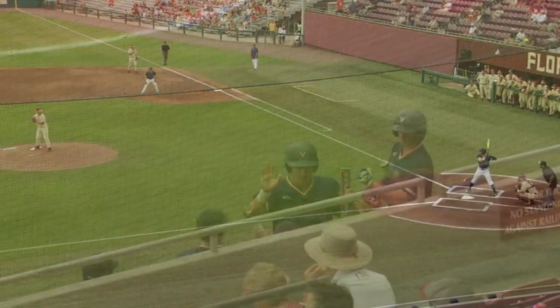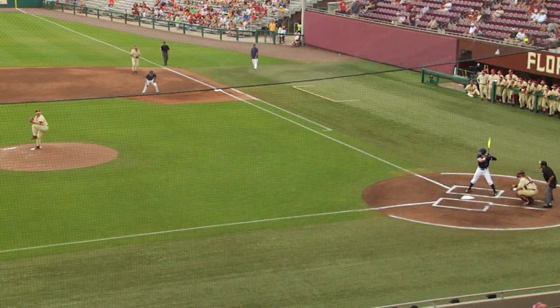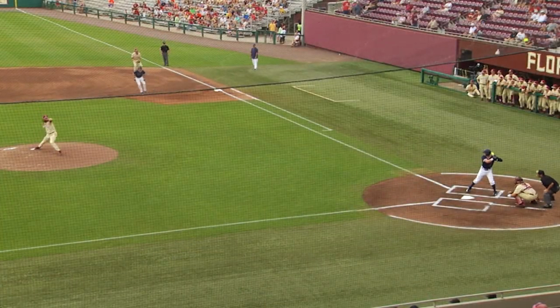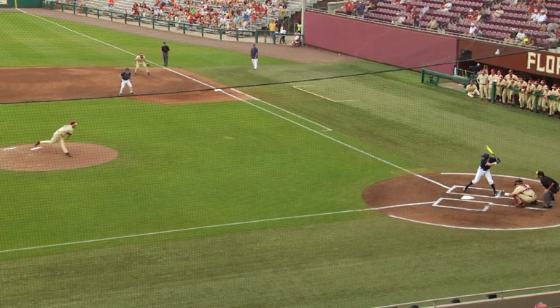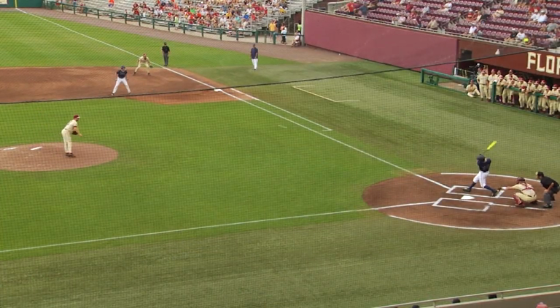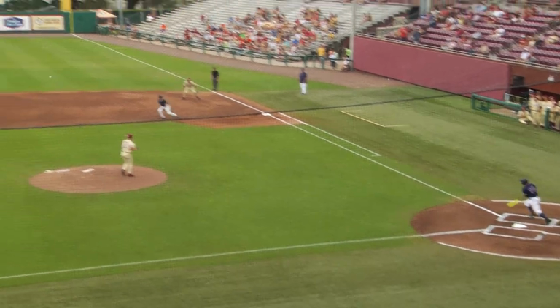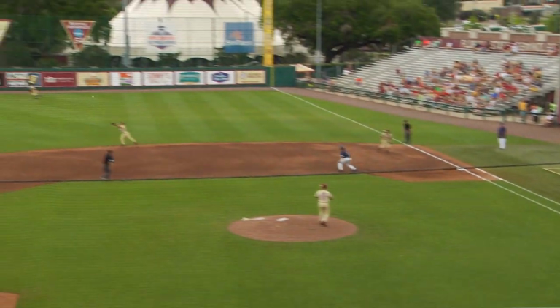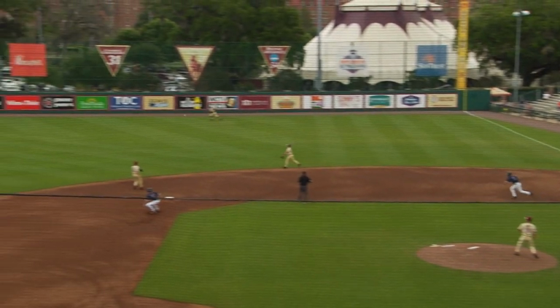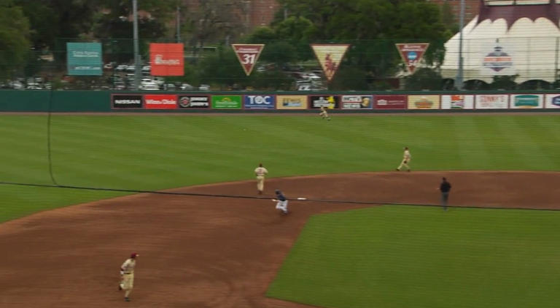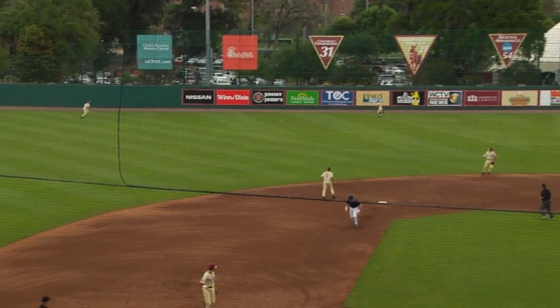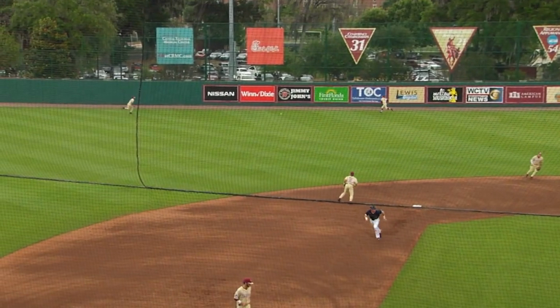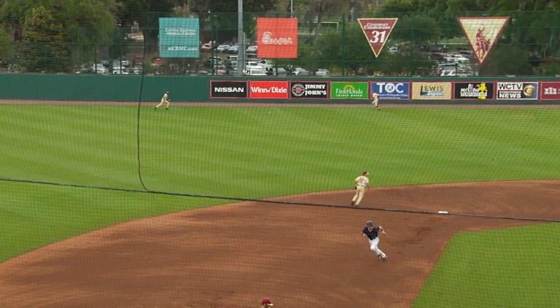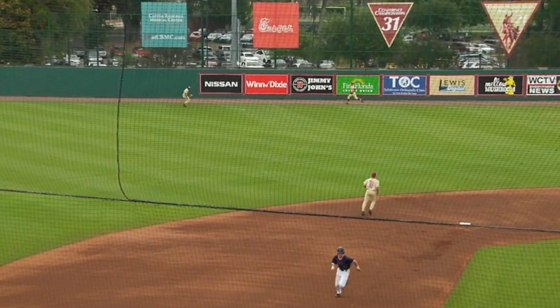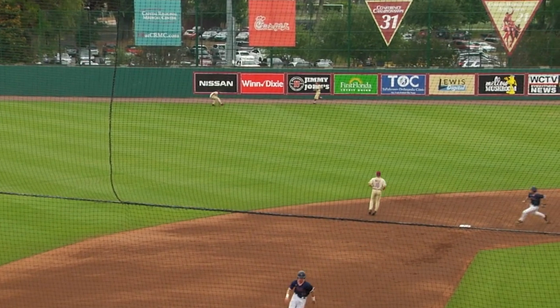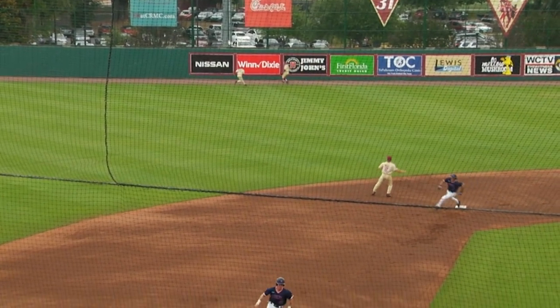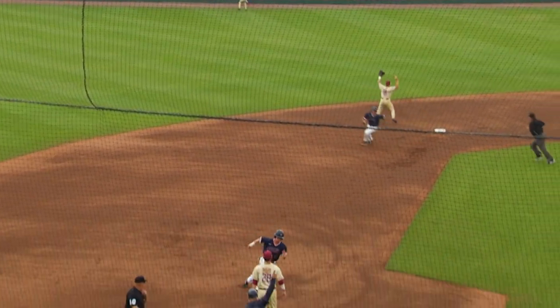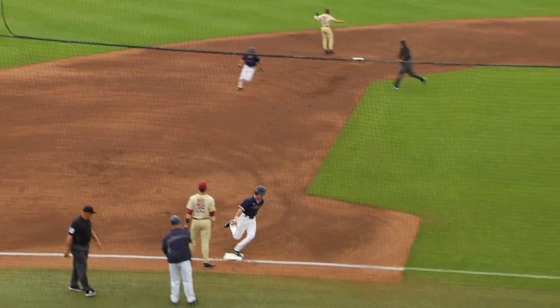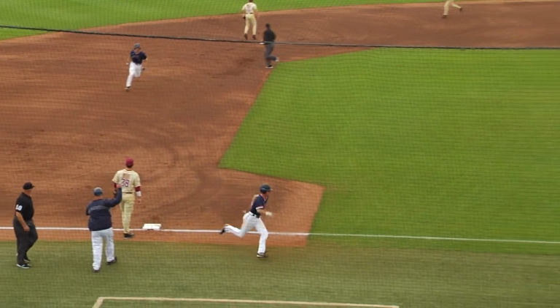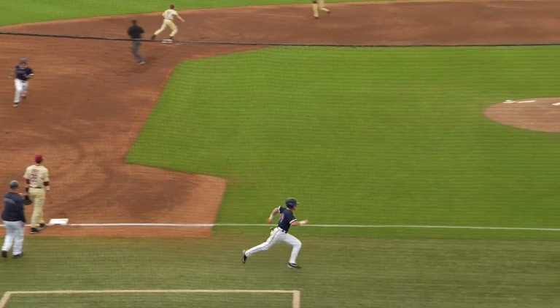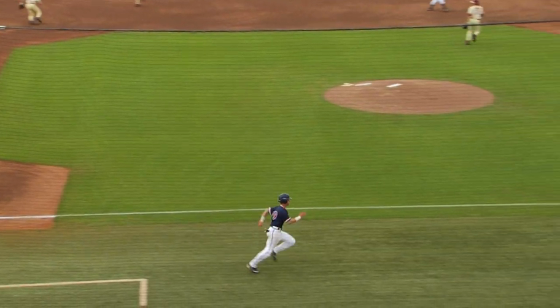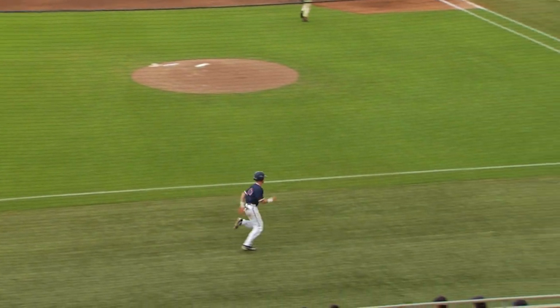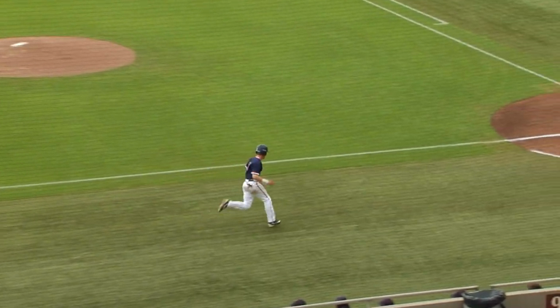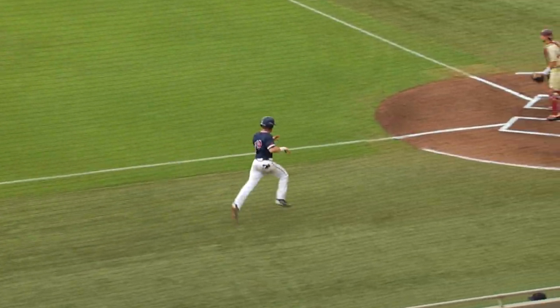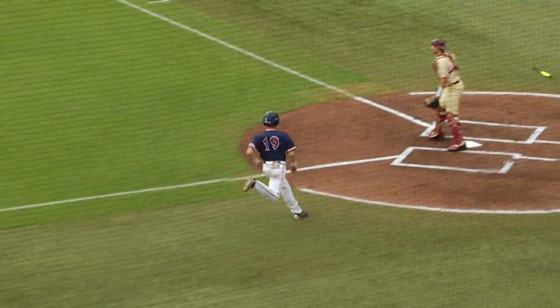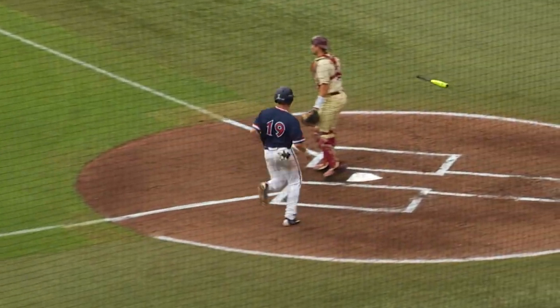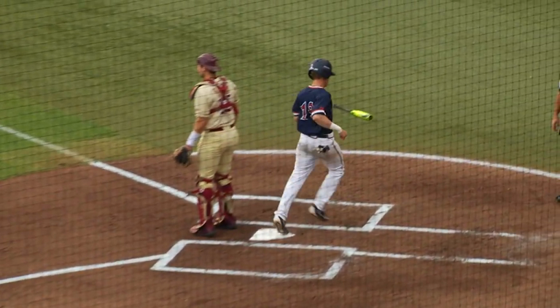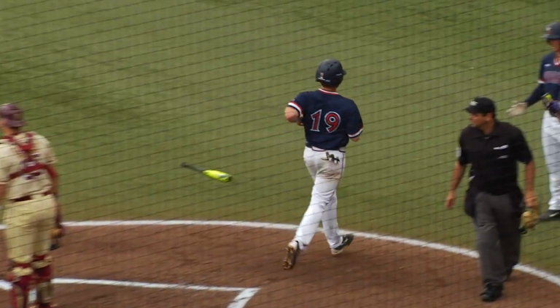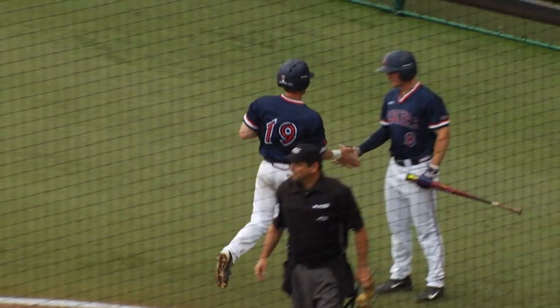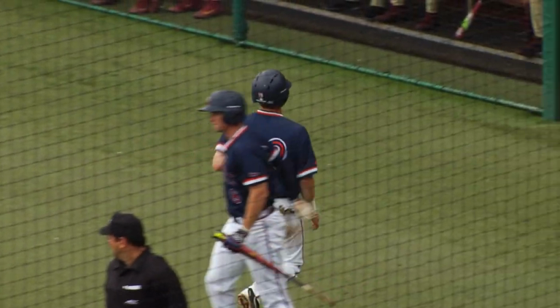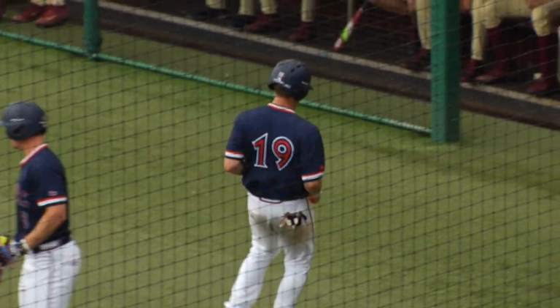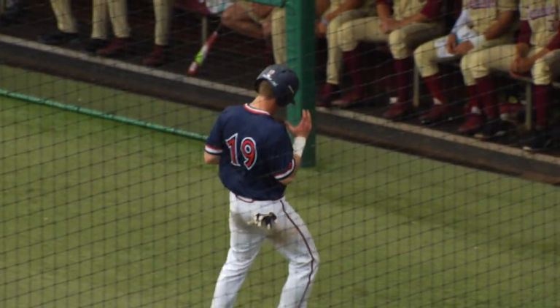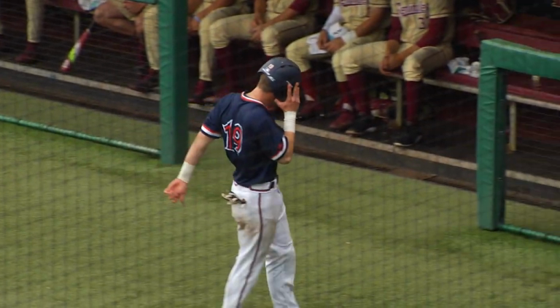Nobody out, runners at first and second. He does get that pitch and he lines it to right center field, base hit. Weber towards third, they will wave him home. Into third base, Adam Haisley. Run comes home, there's no relay, and it's 2-0 Virginia.